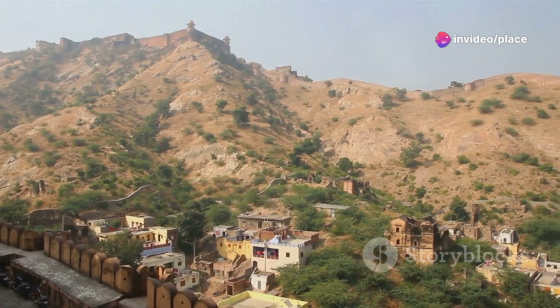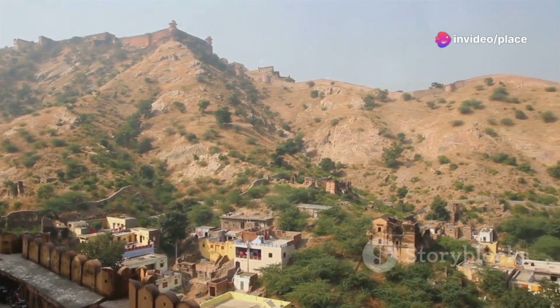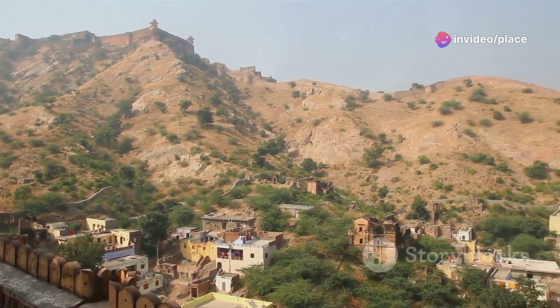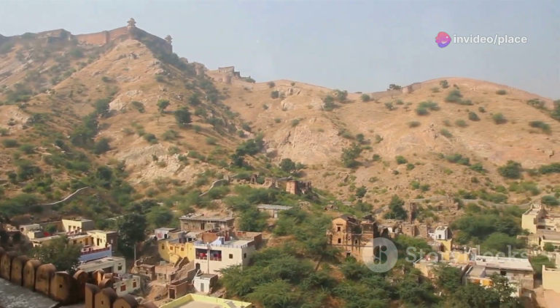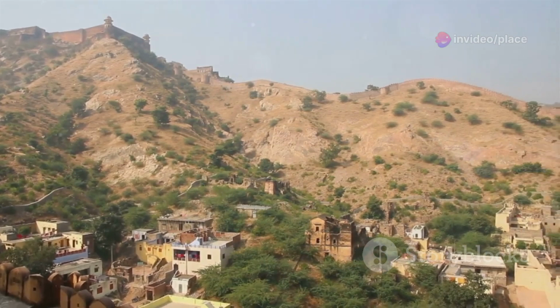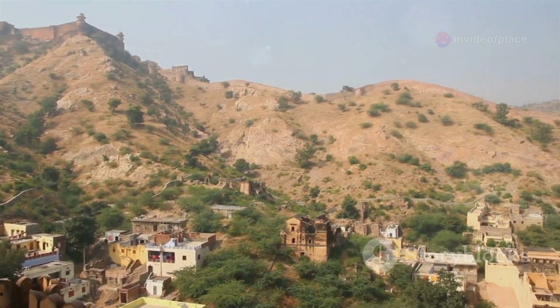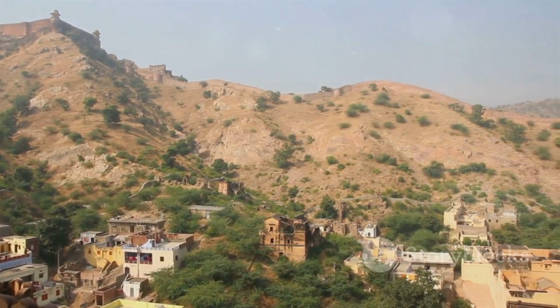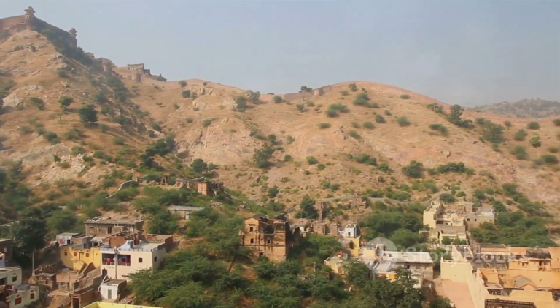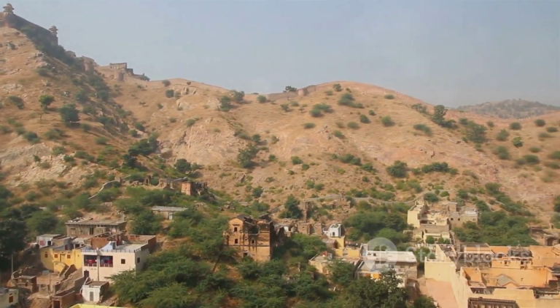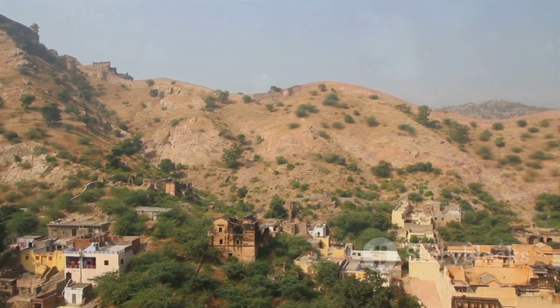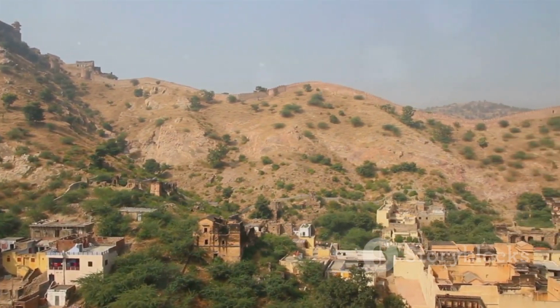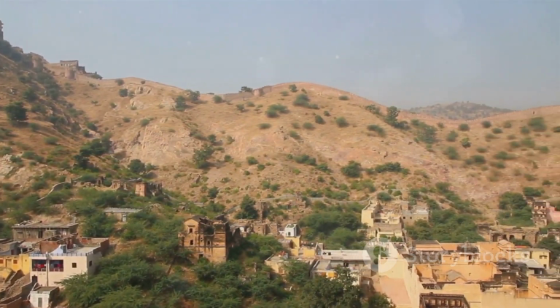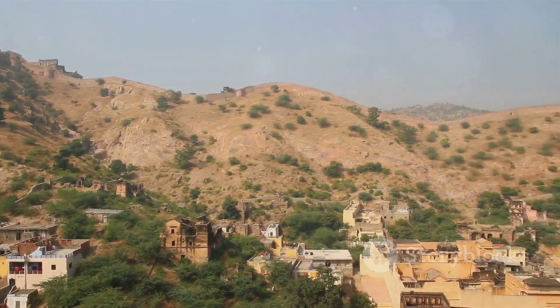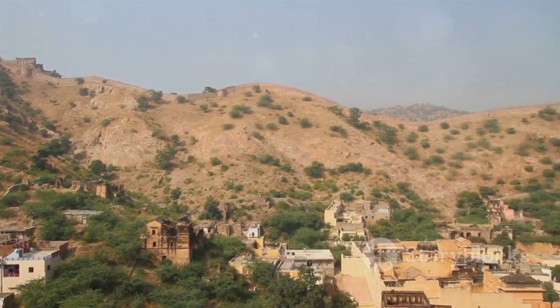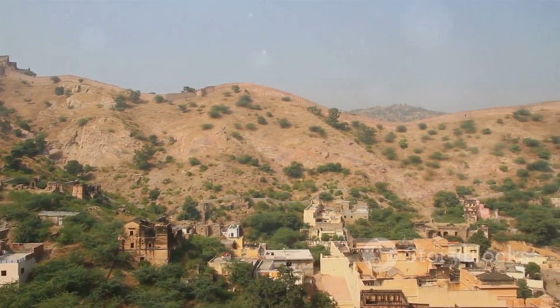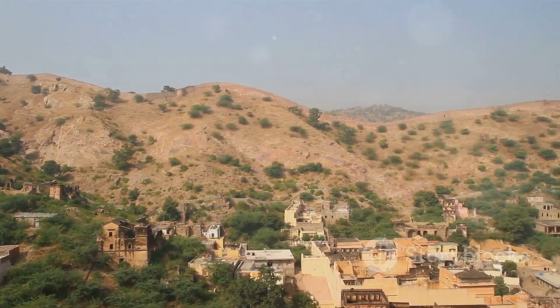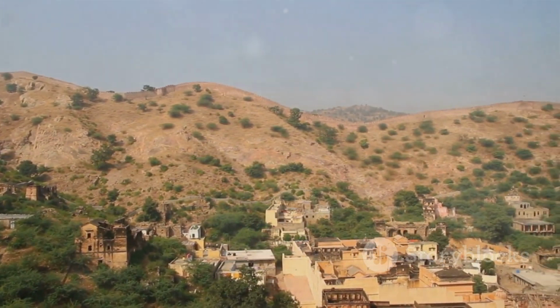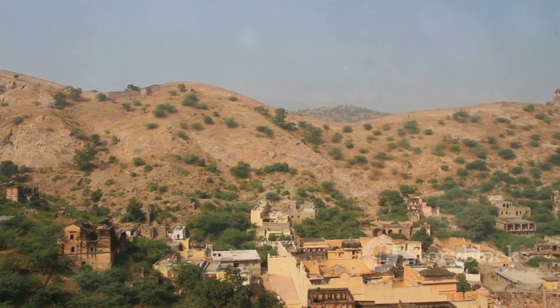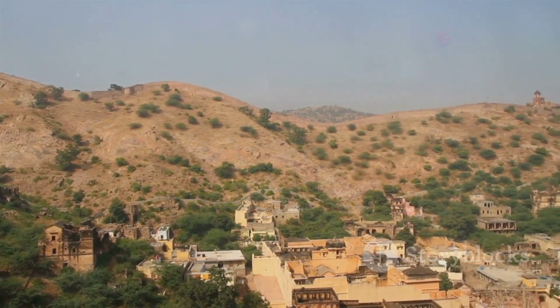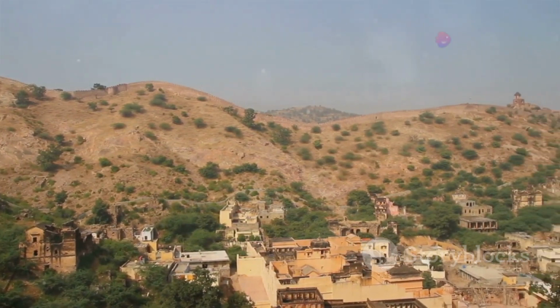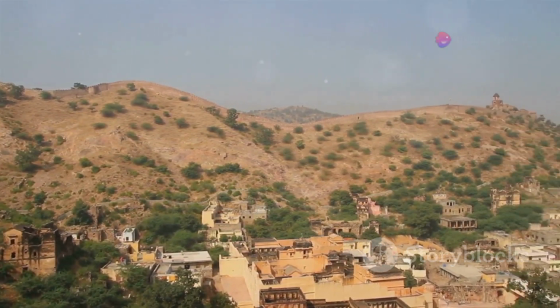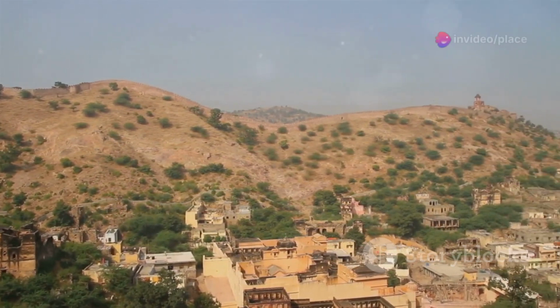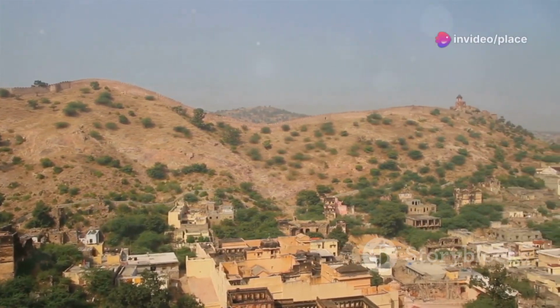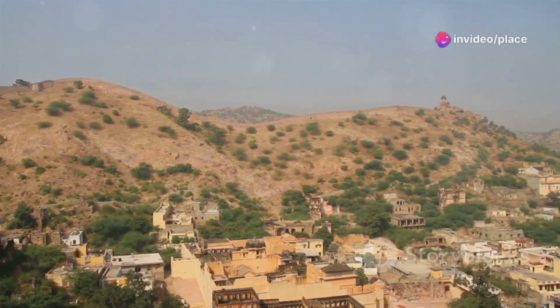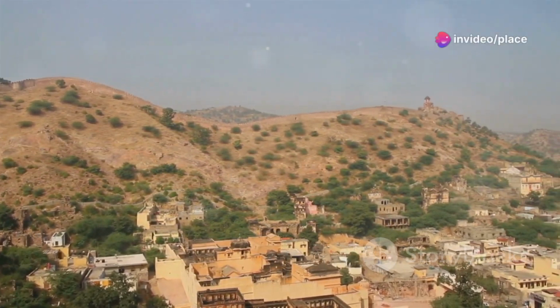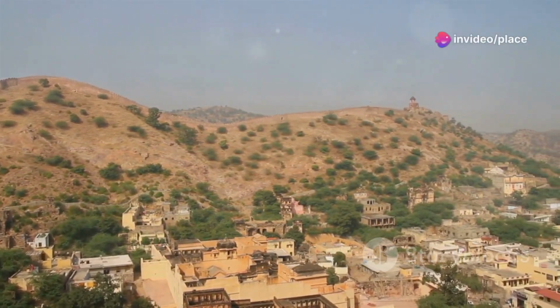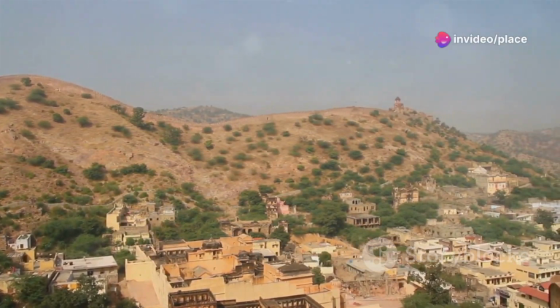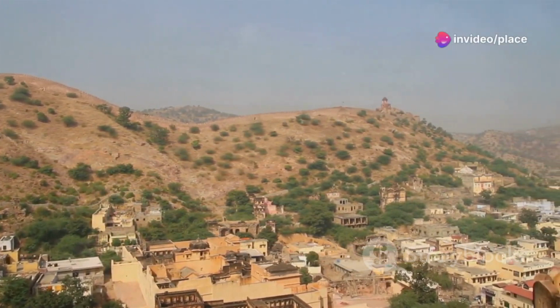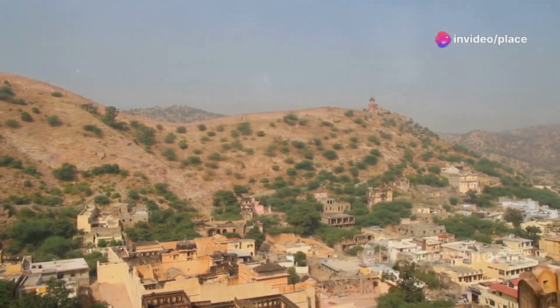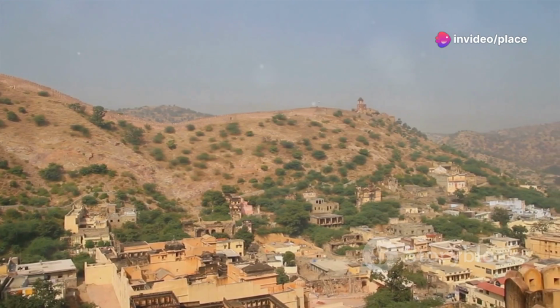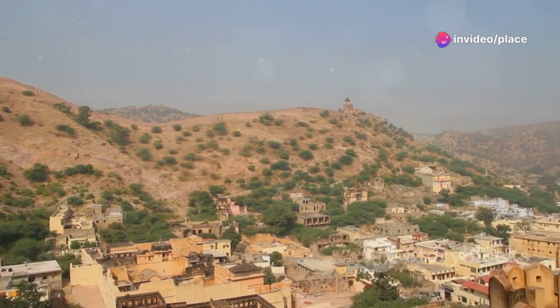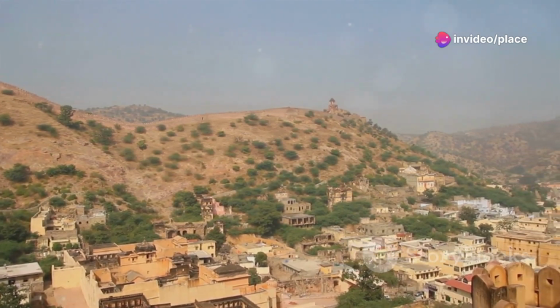As you wander through its historic corridors and gaze upon the sprawling landscapes, you can almost hear the echoes of the past, resonating with tales of courage and valor. Jaigar Fort, a beacon of history and beauty, adds depth to our journey.